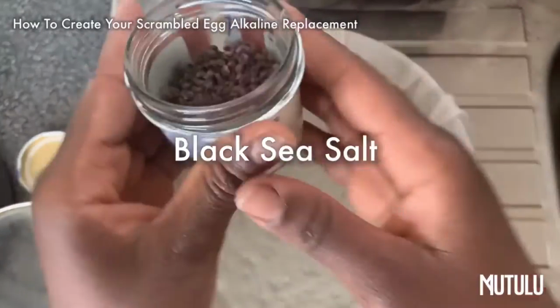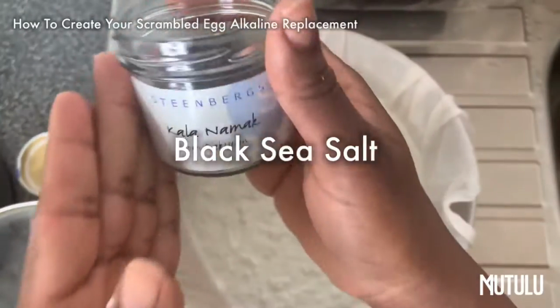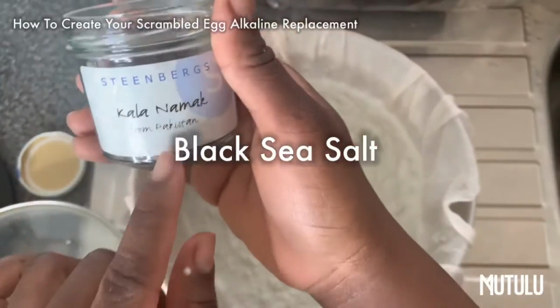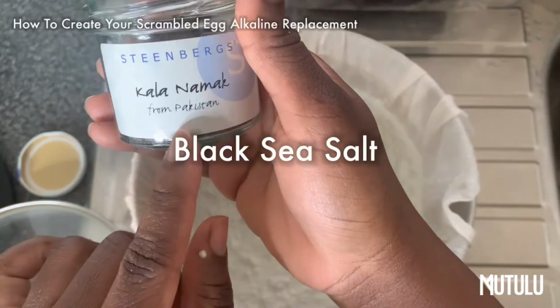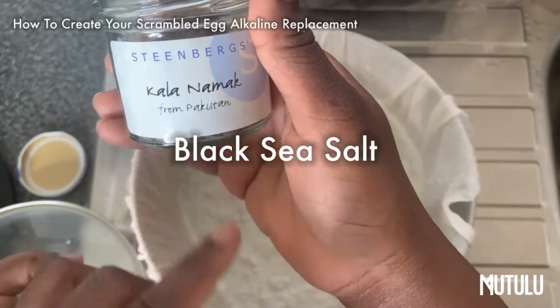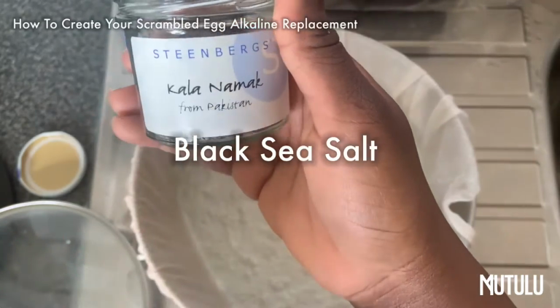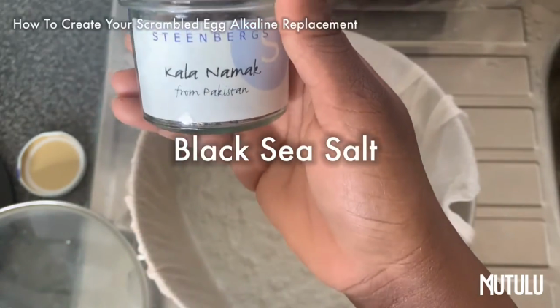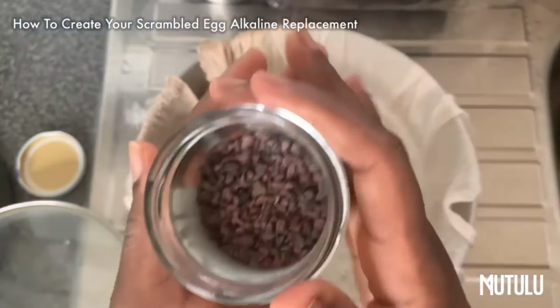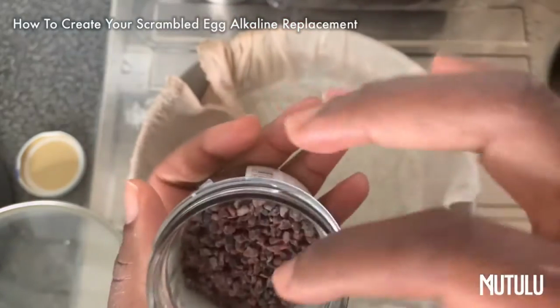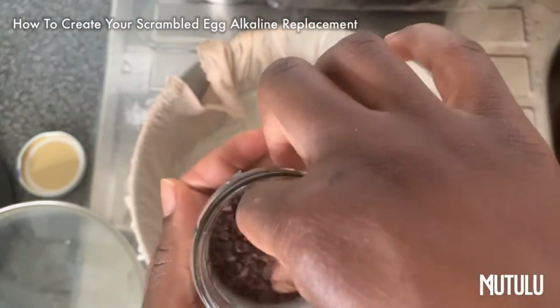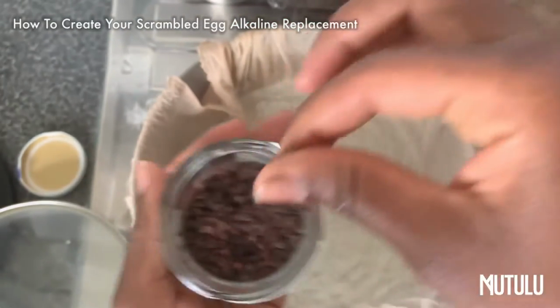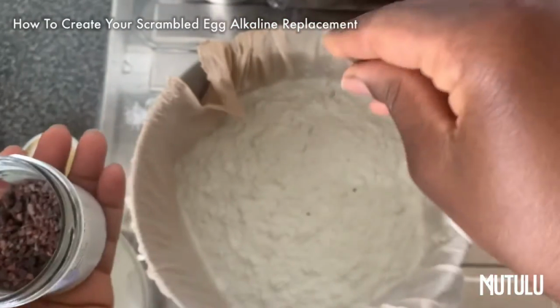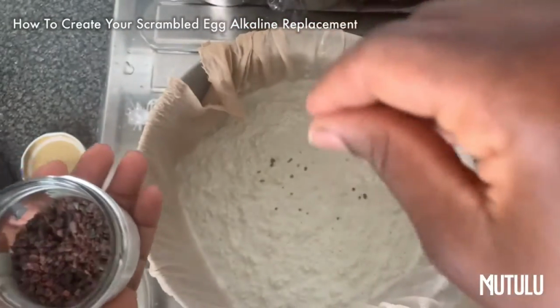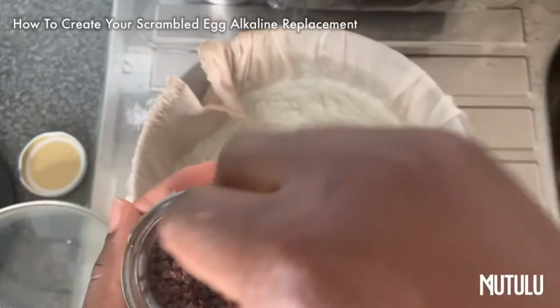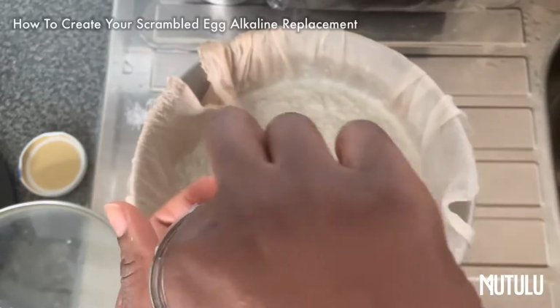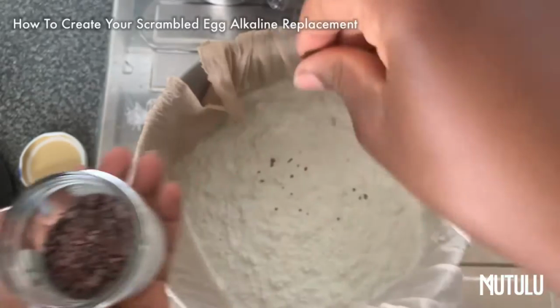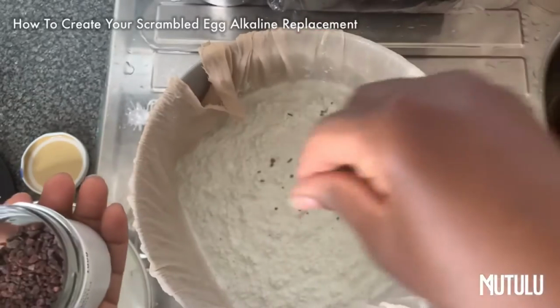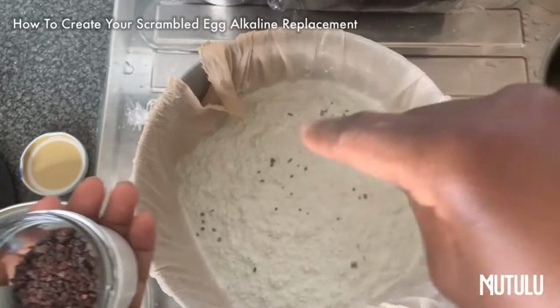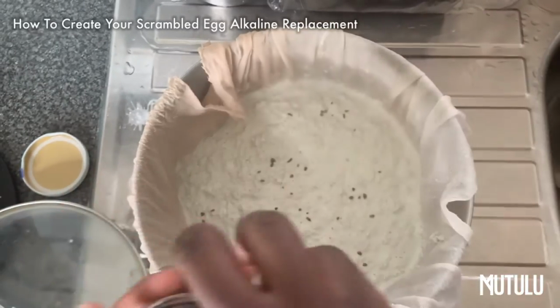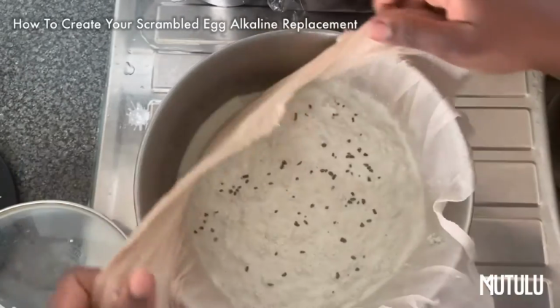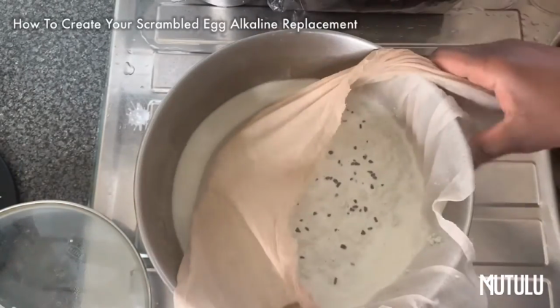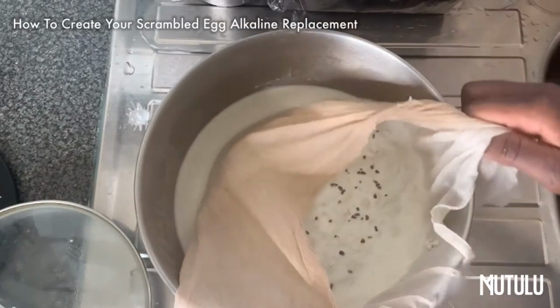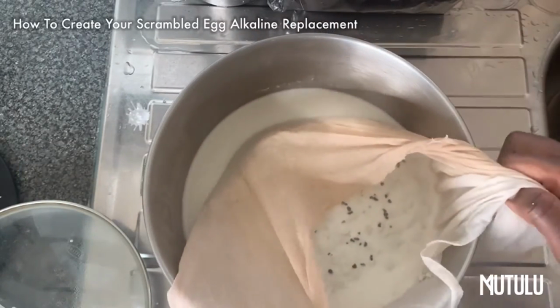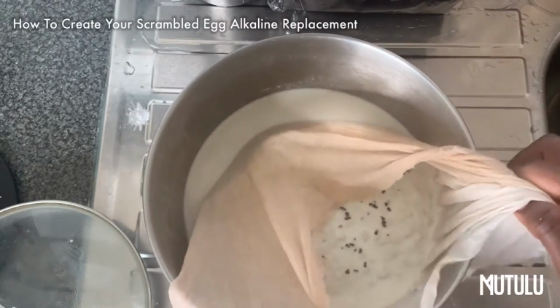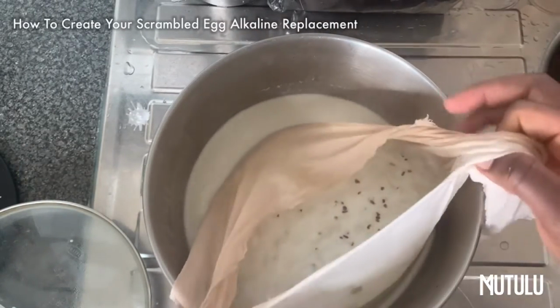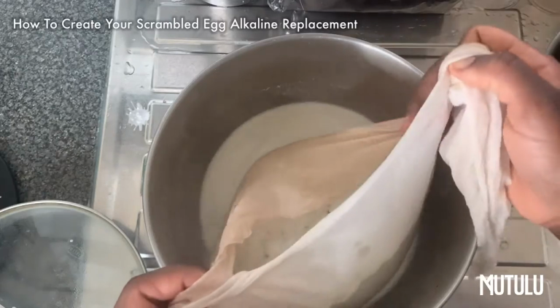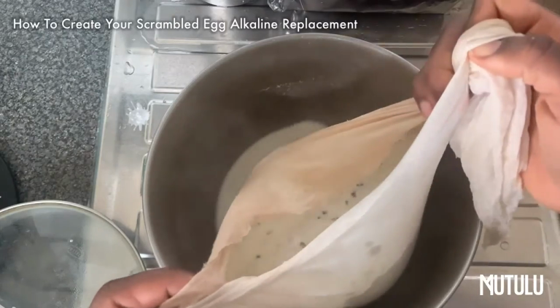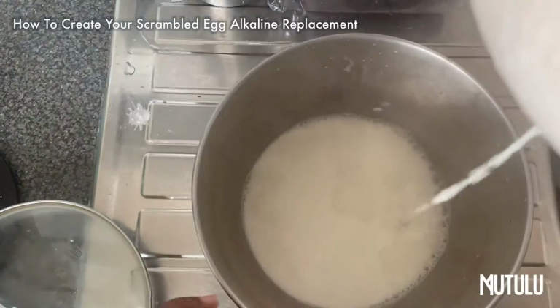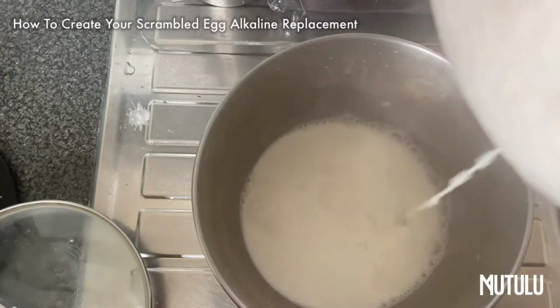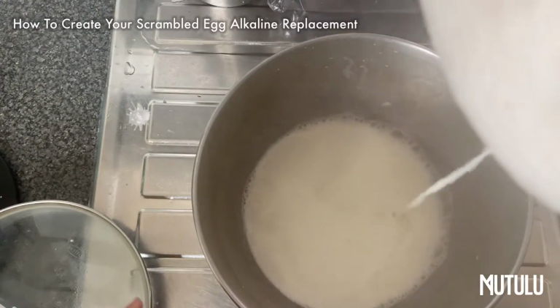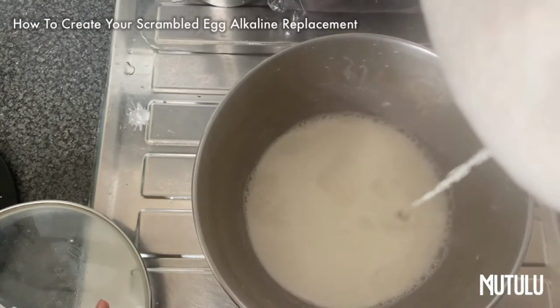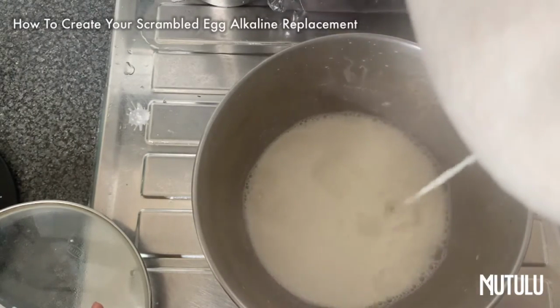Once you do that, I wanted to add a bit more black salt to give it more flavor. The black salt essentially gives it its eggy taste, so you can use it but you don't have to. But if you want to bring forth that eggy taste, then go and get the black sea salt.